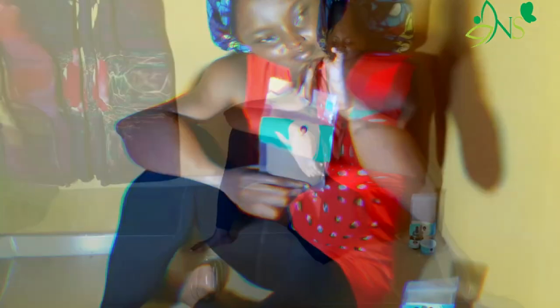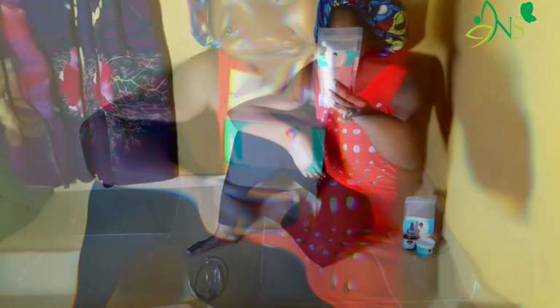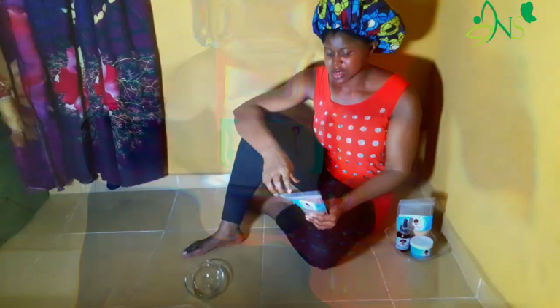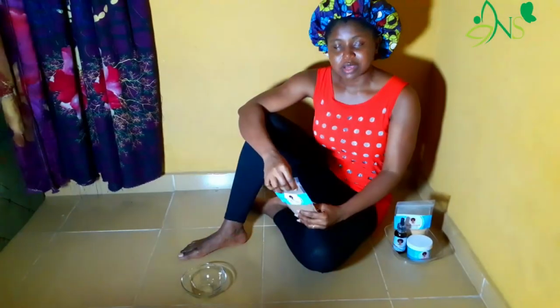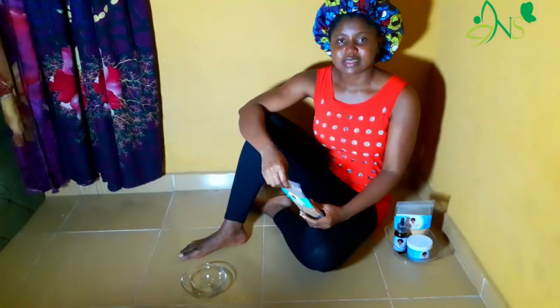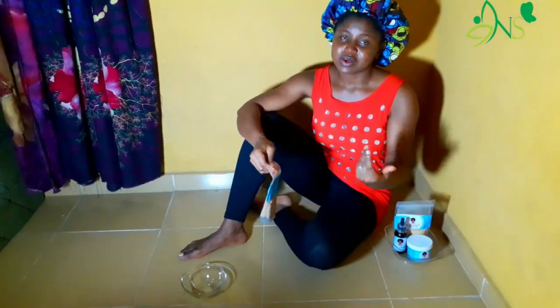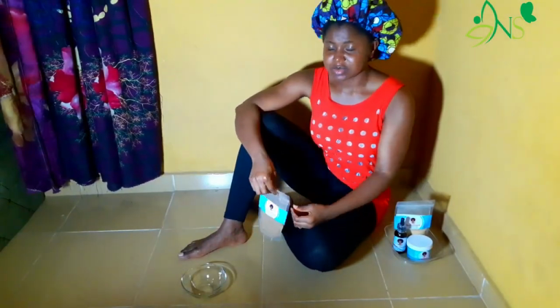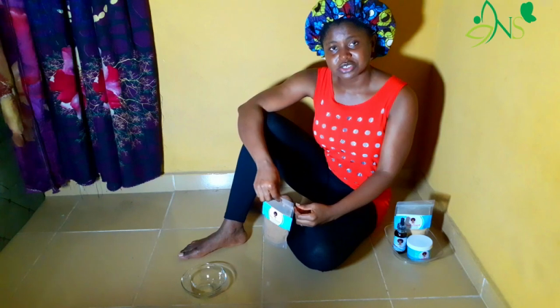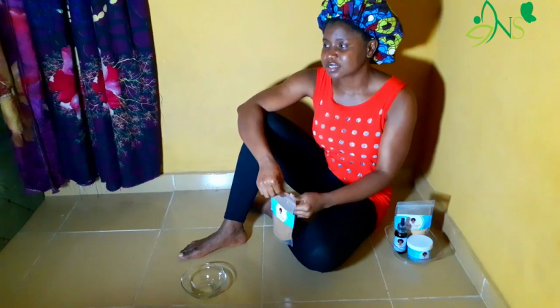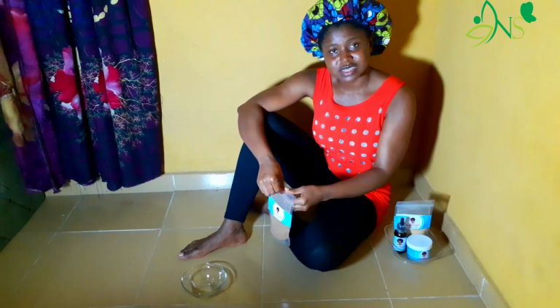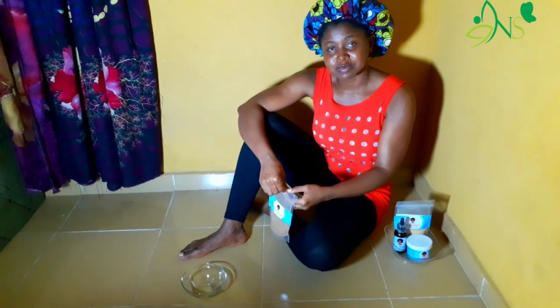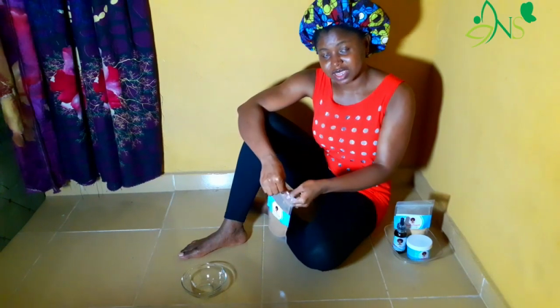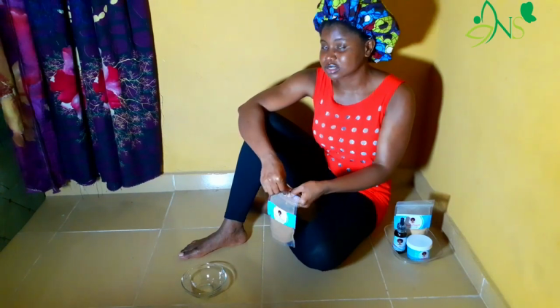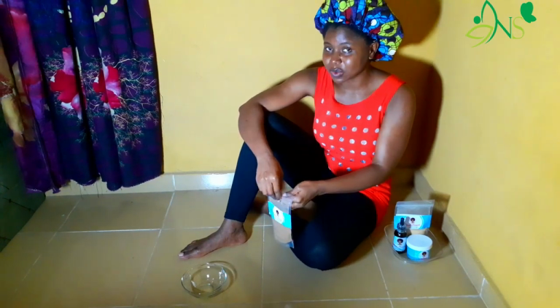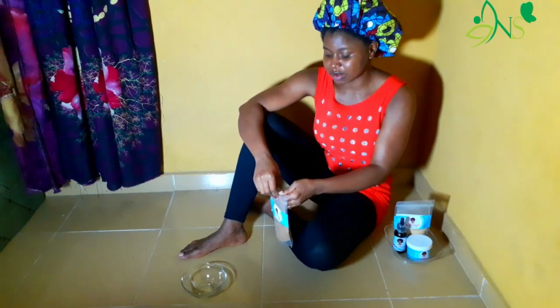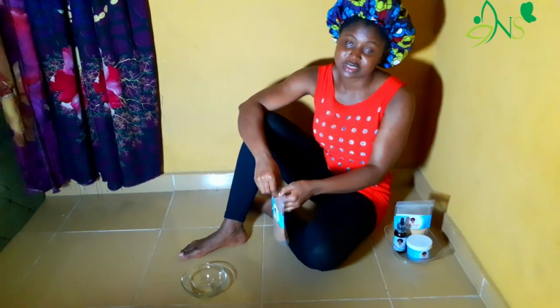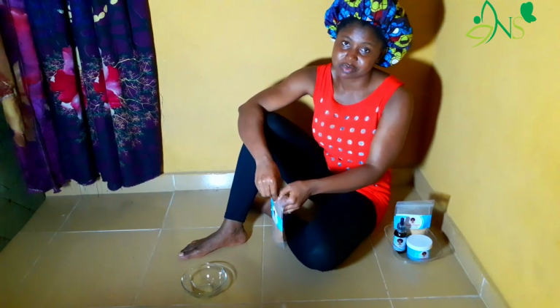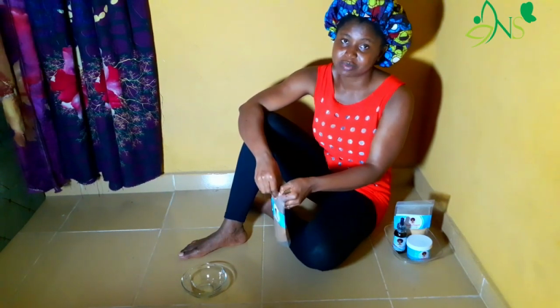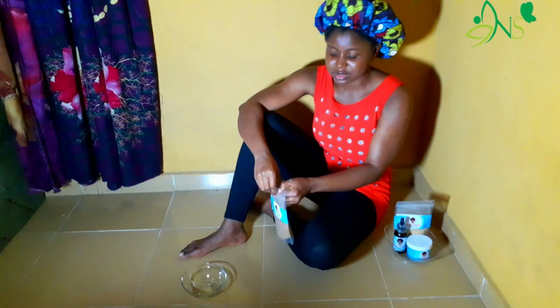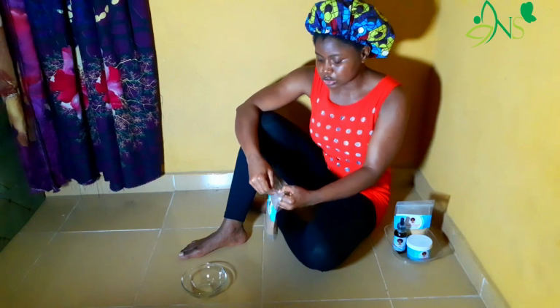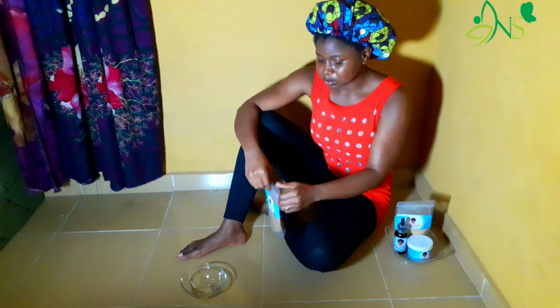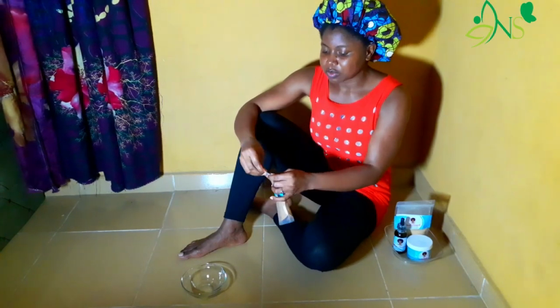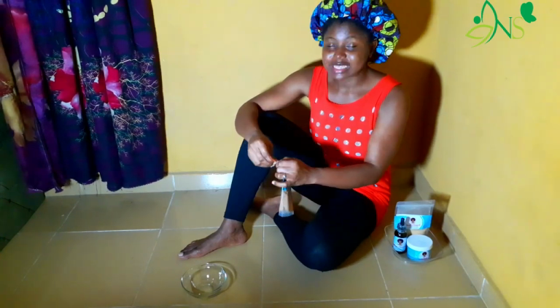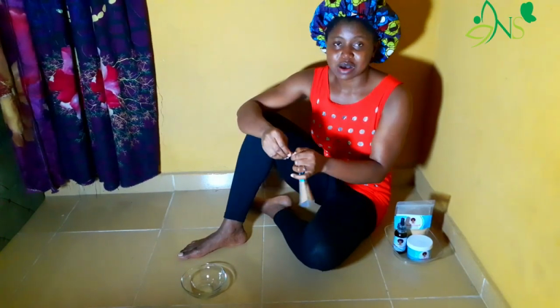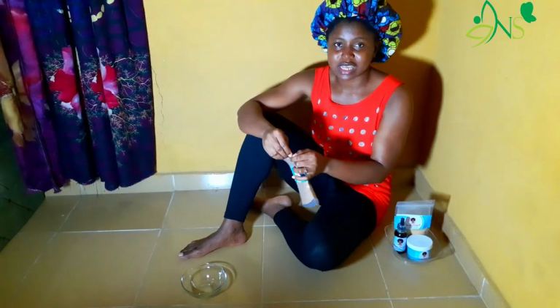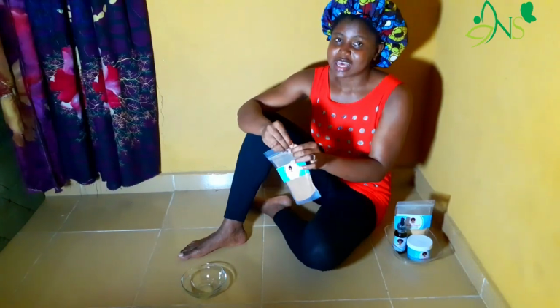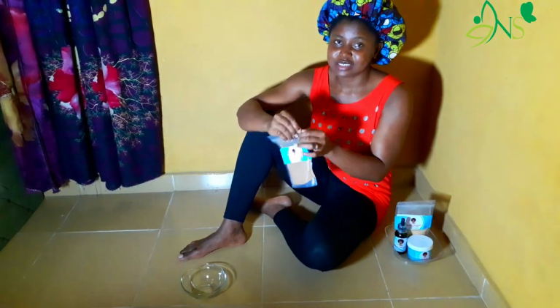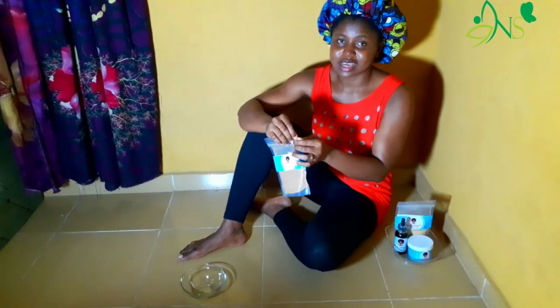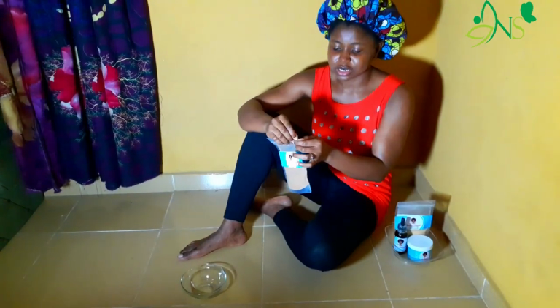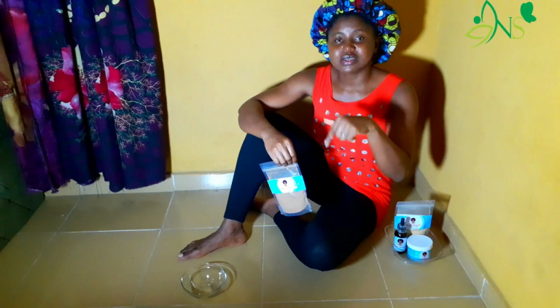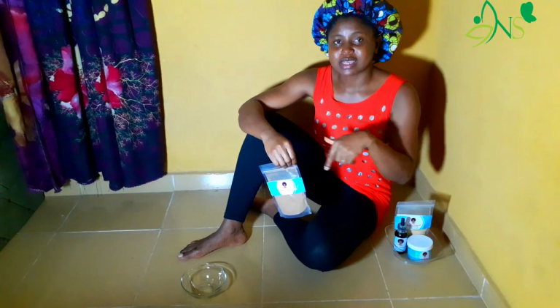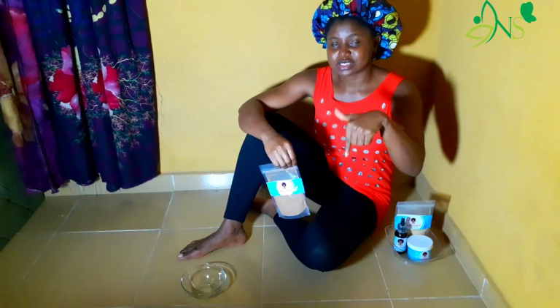The herb is shikakai. I've been reading so much about it and thought, okay, let me give it a try. Recently I've been washing my hair with just water only — I haven't been using any shampoo in a couple of months. So today I will be trying this herb and using it as a shampoo.